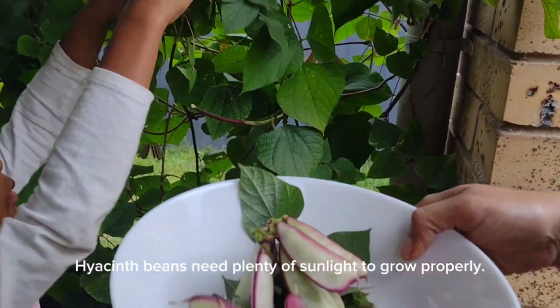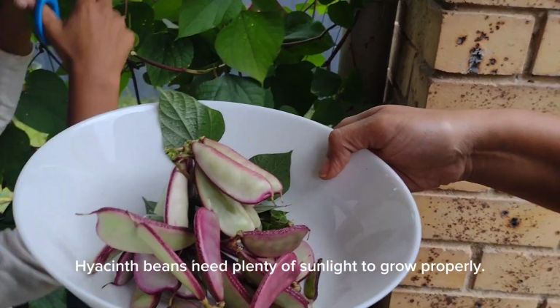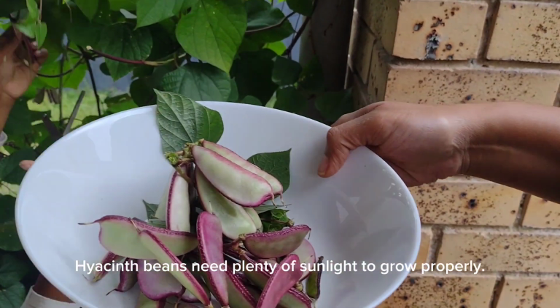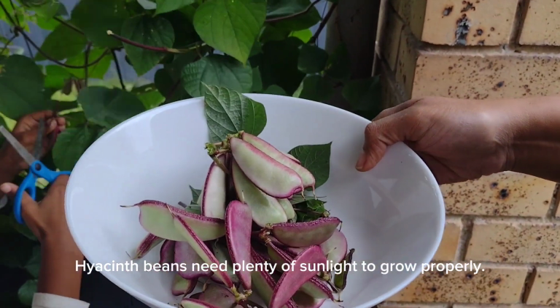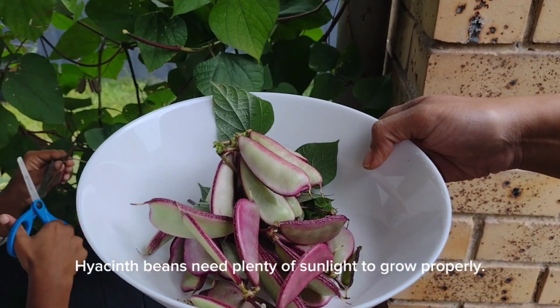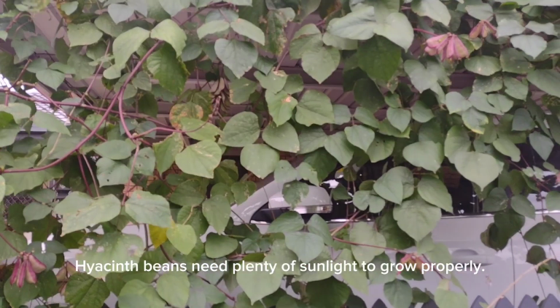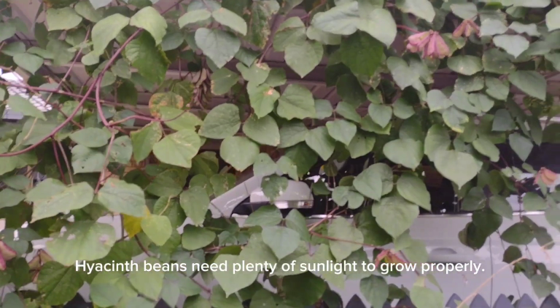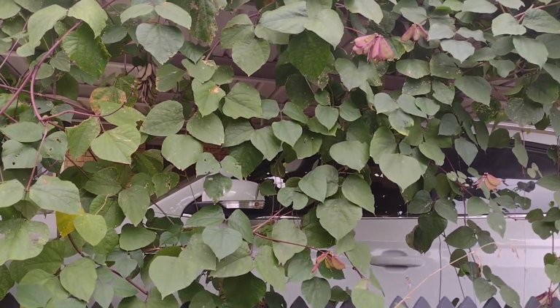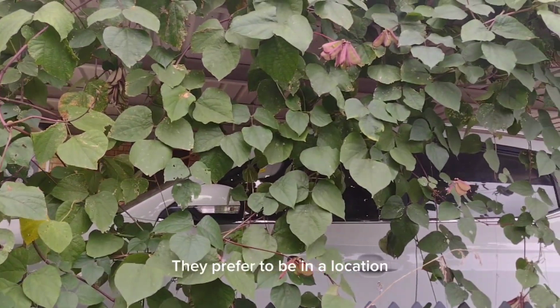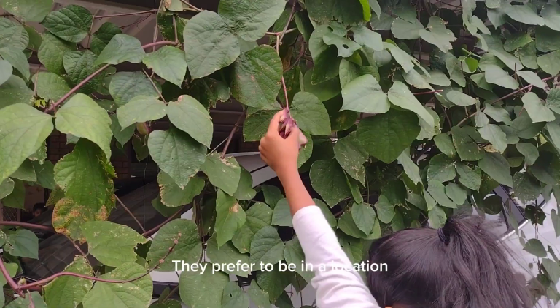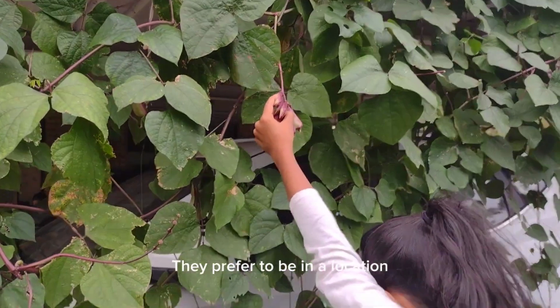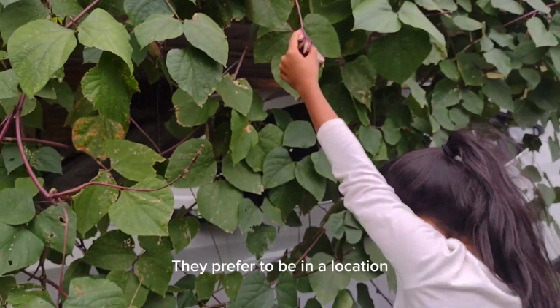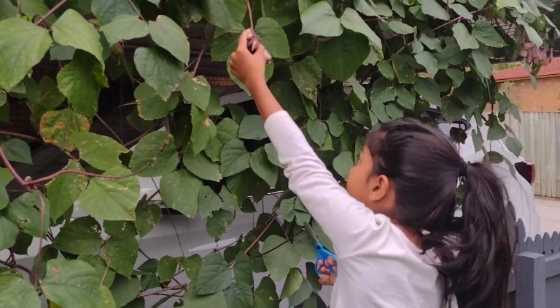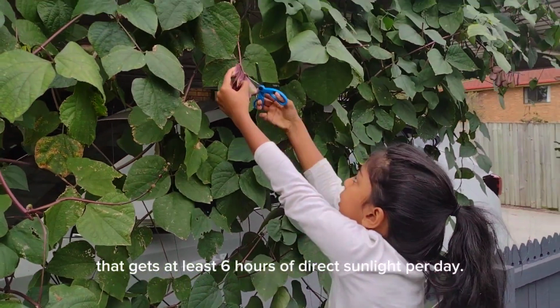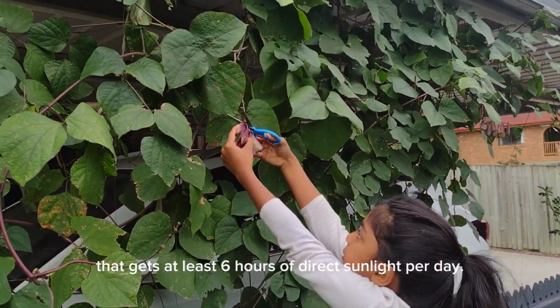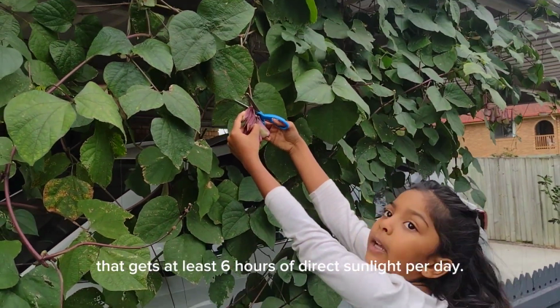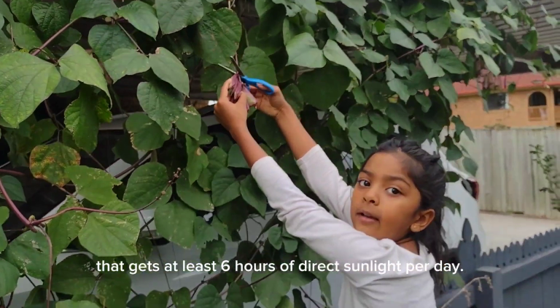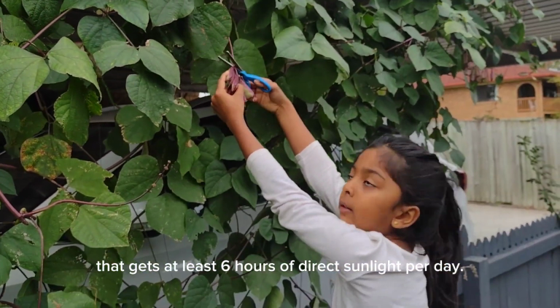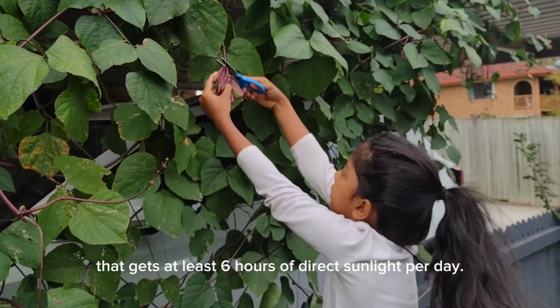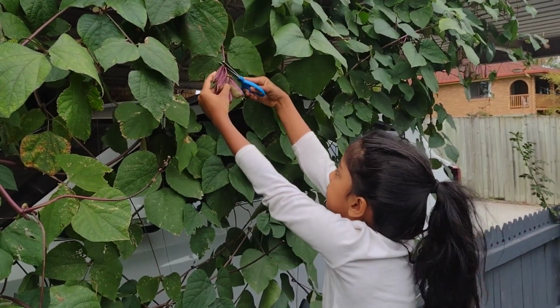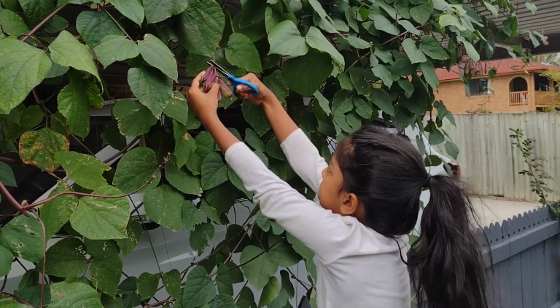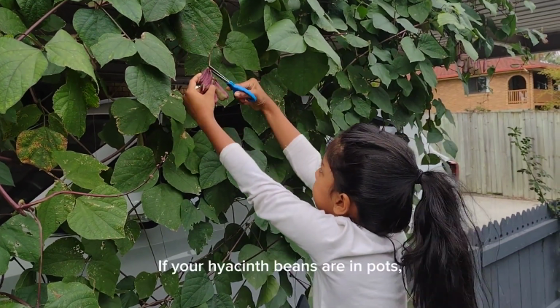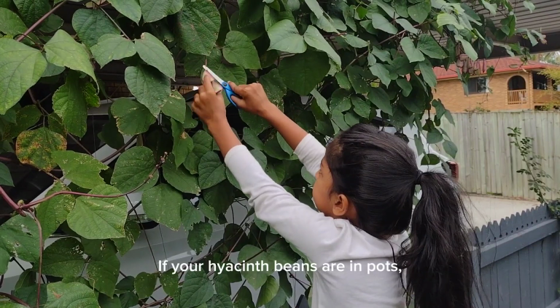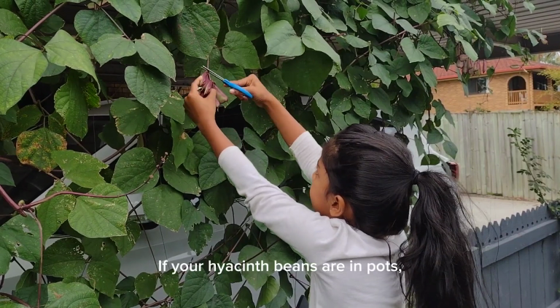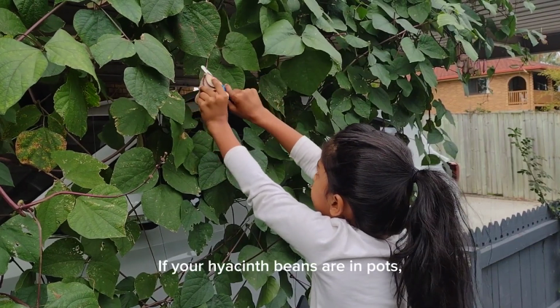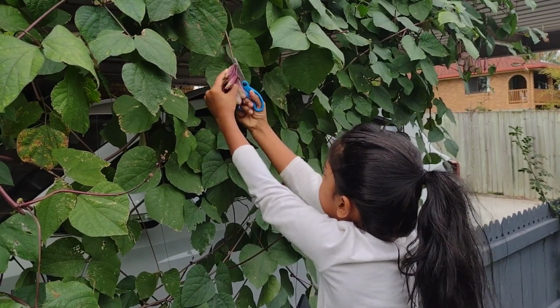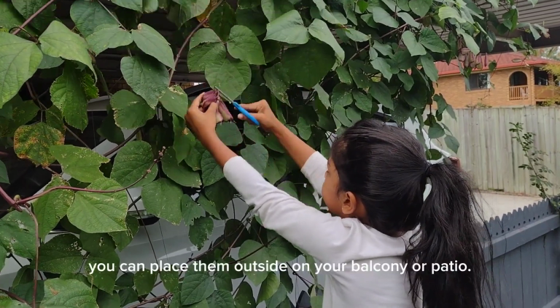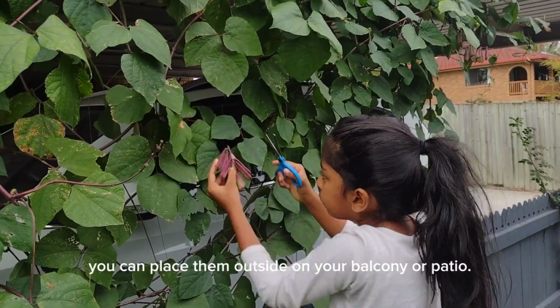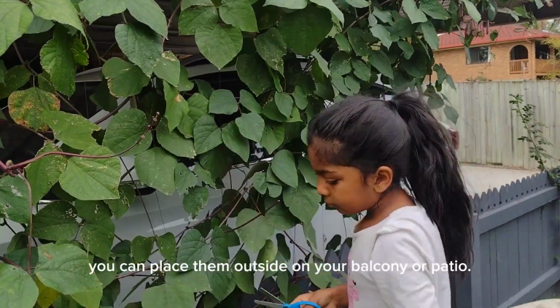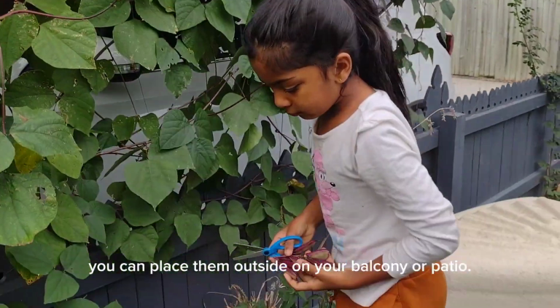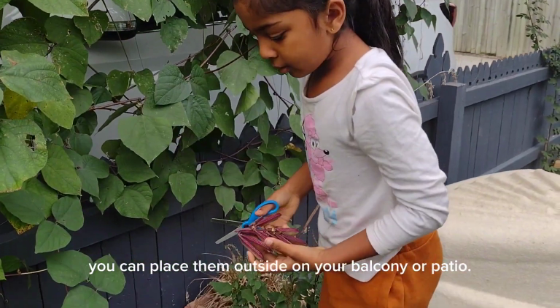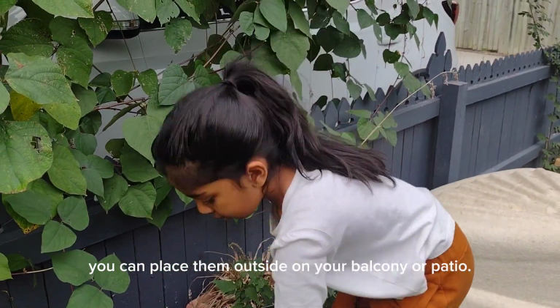Hyacinth beans need plenty of sunlight to grow properly. They prefer to be in a location that gets at least six hours of direct sunlight per day. If your hyacinth beans are in pots, you can place them outside on your balcony or patio.